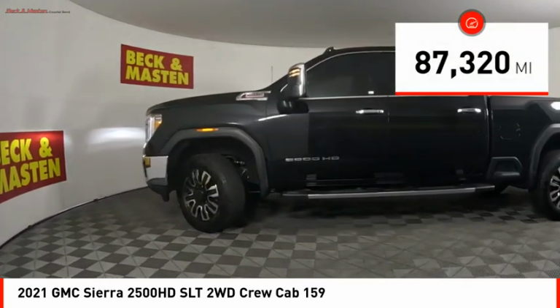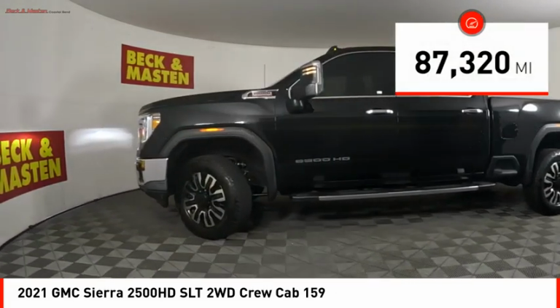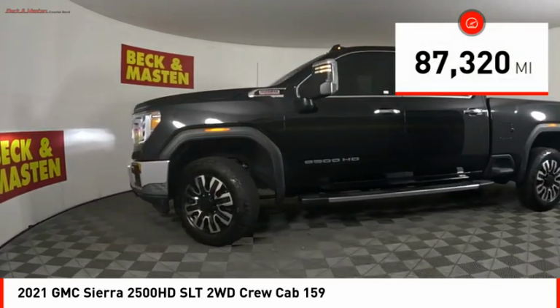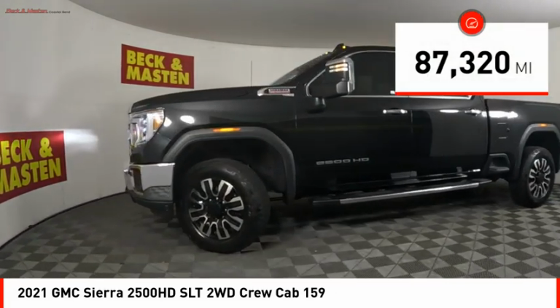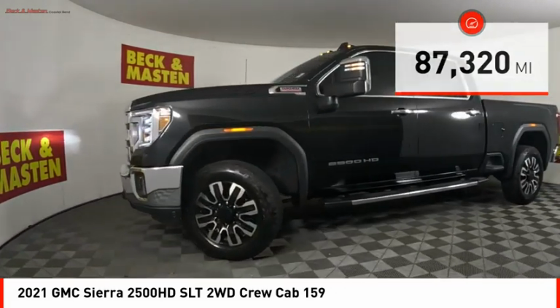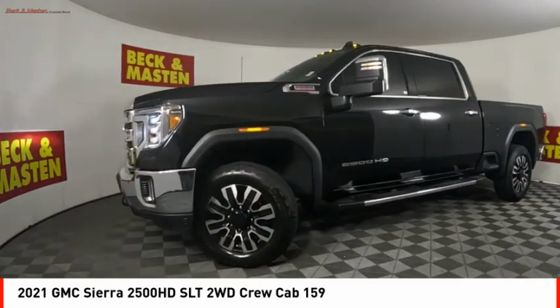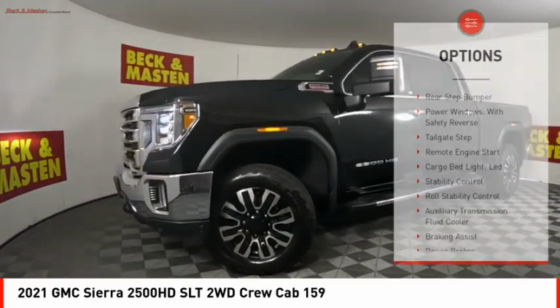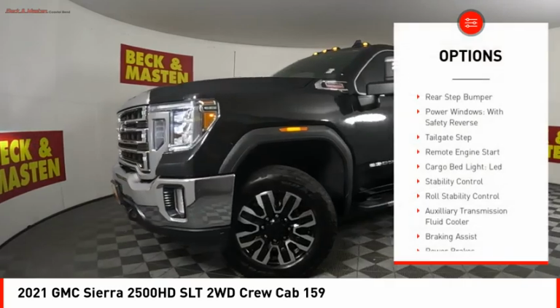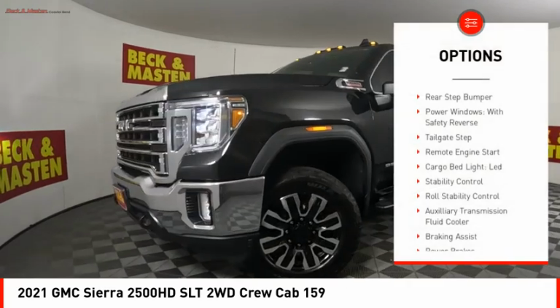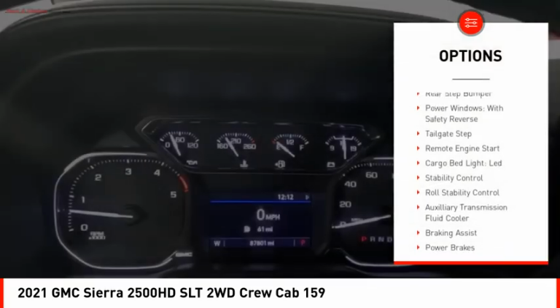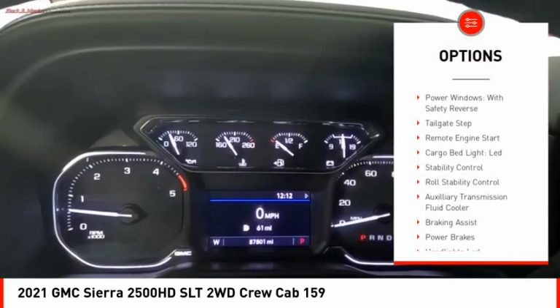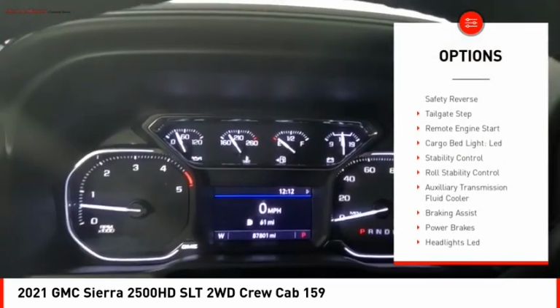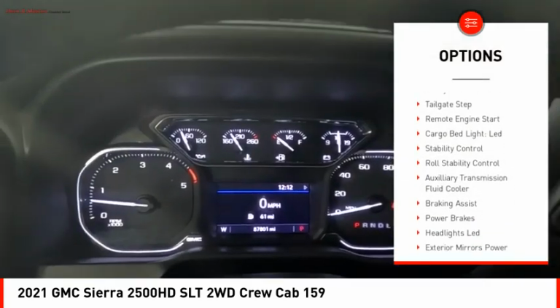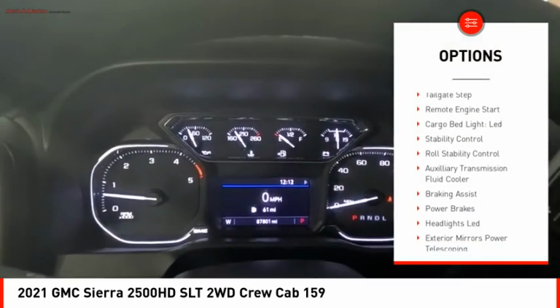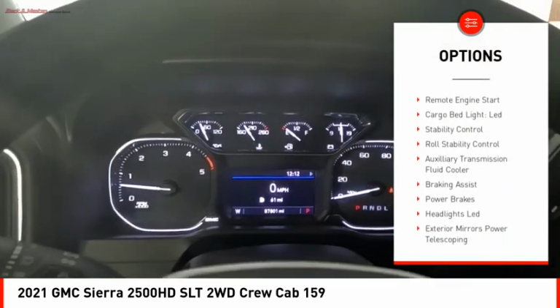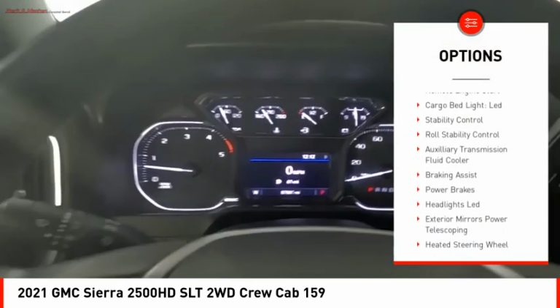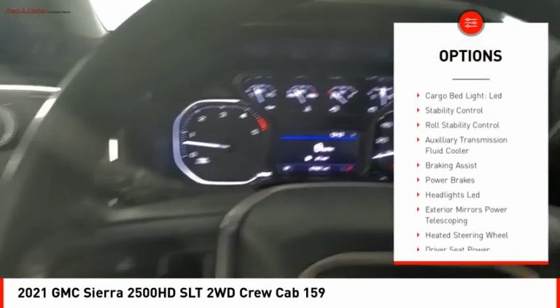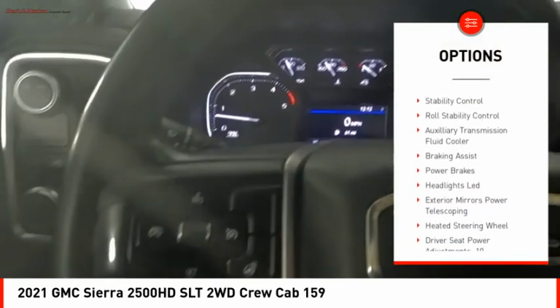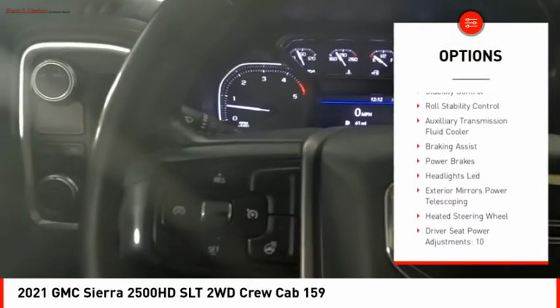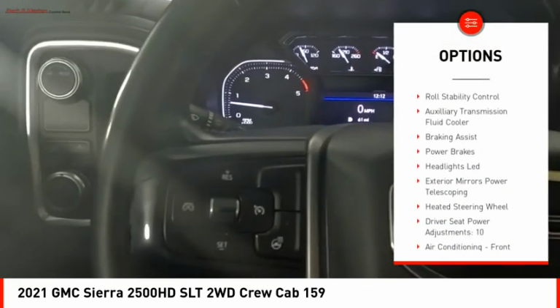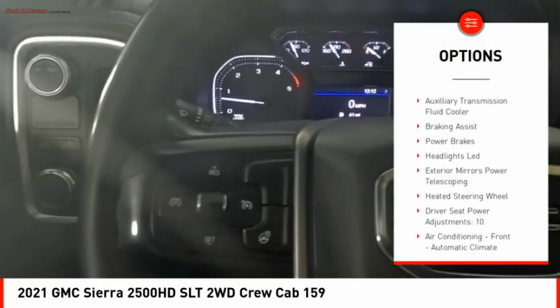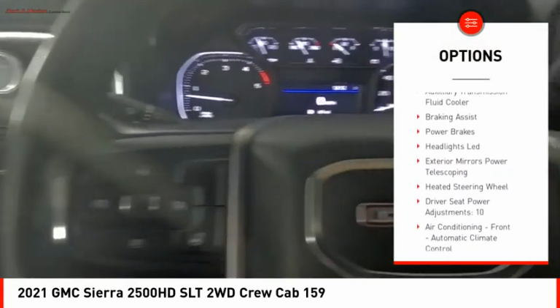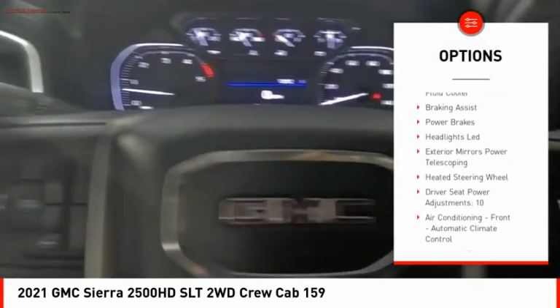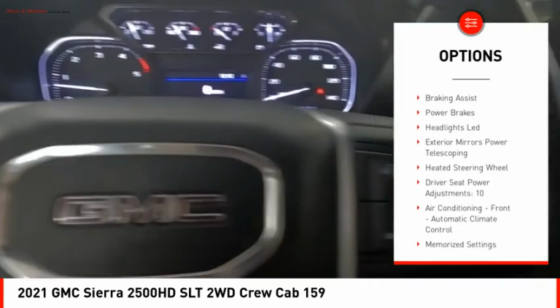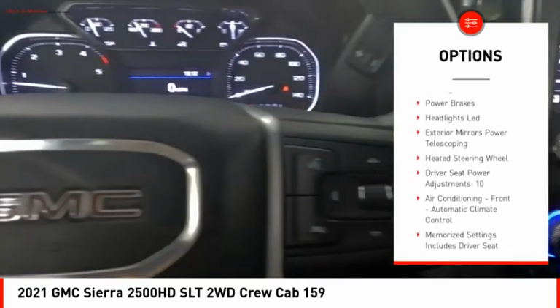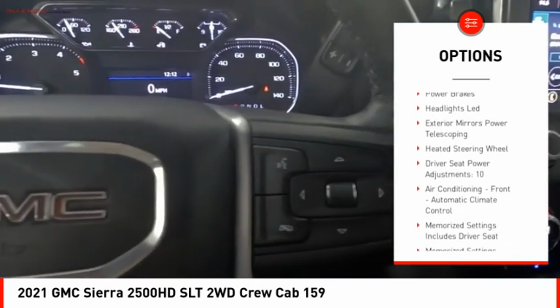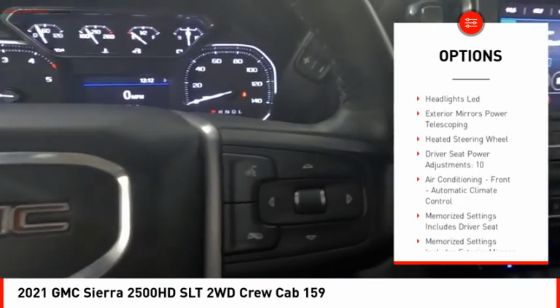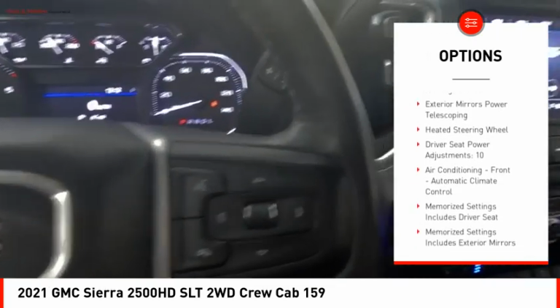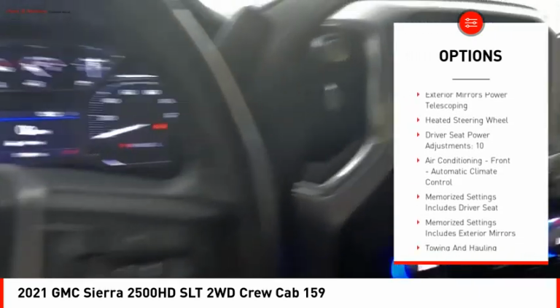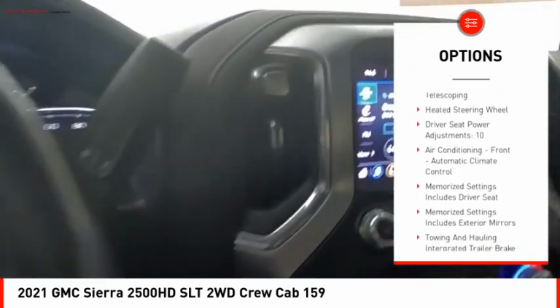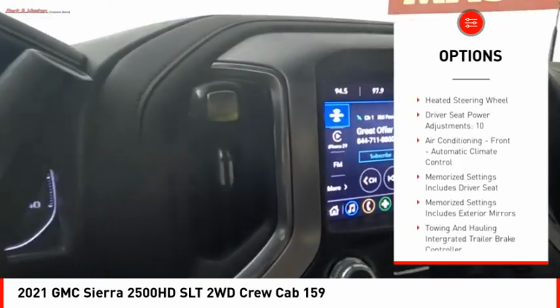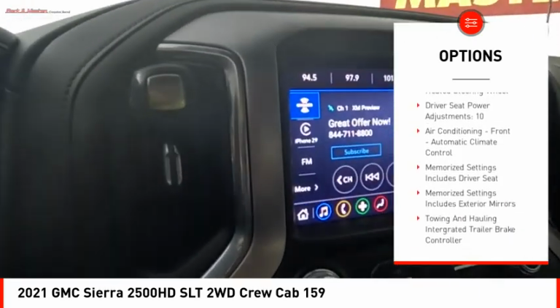Here are some of this vehicle's great options: rear step bumper, power windows with safety reverse, tailgate step, remote engine start, cargo bed light — LED.